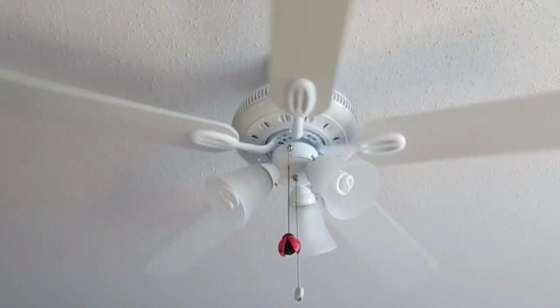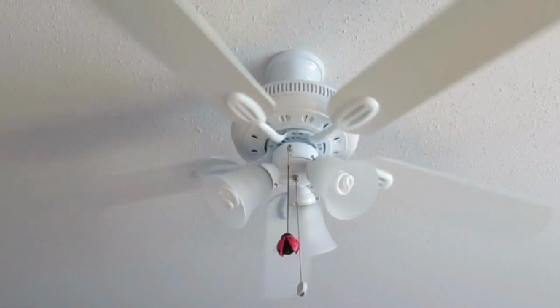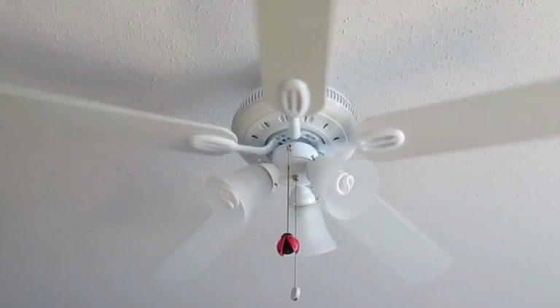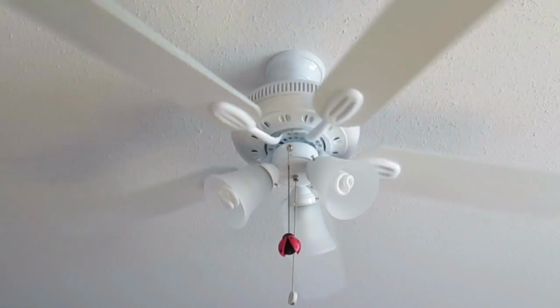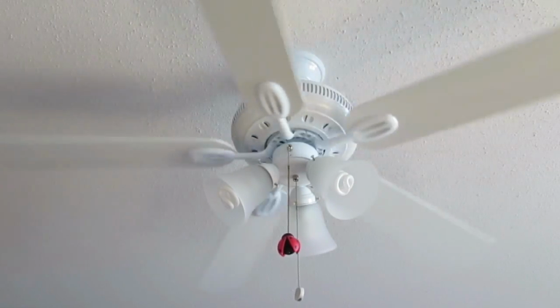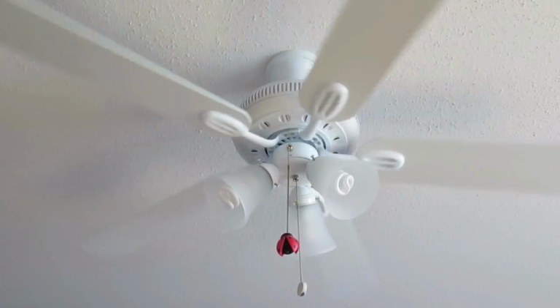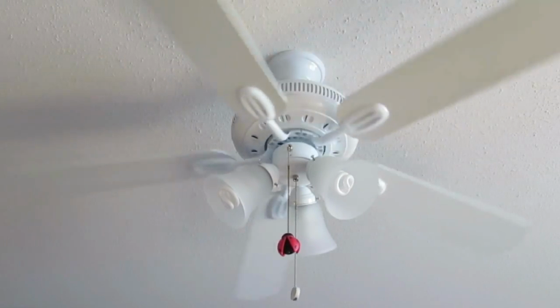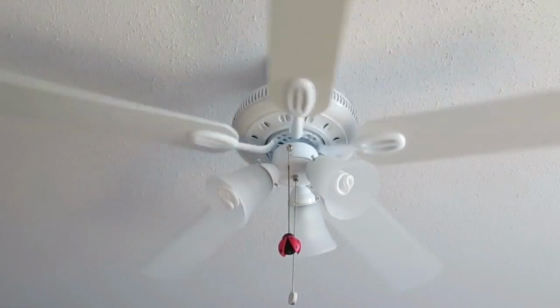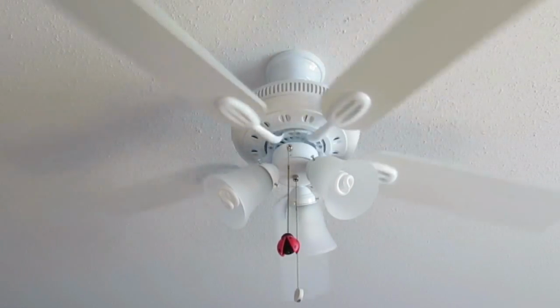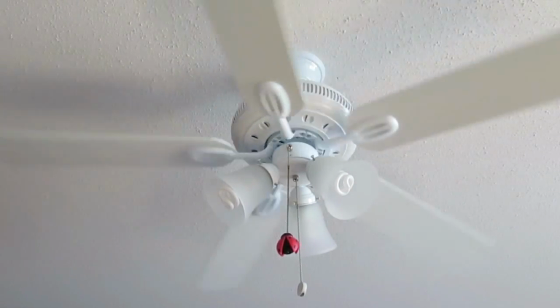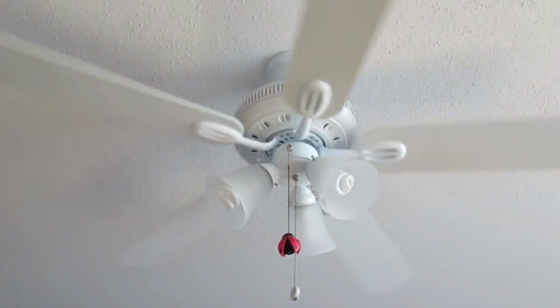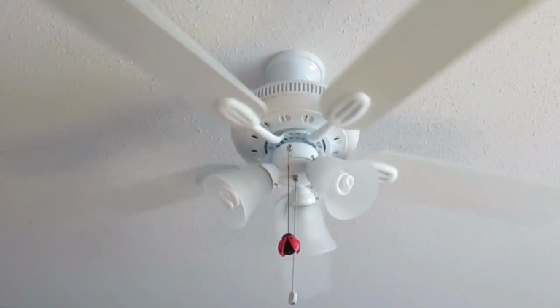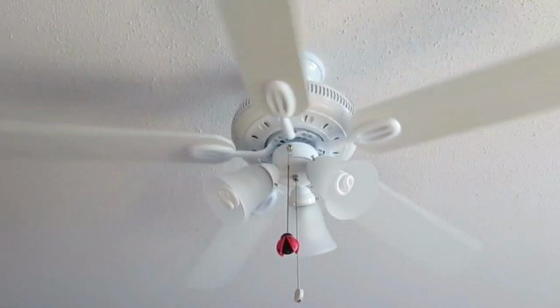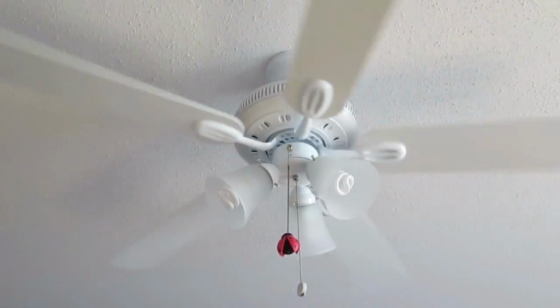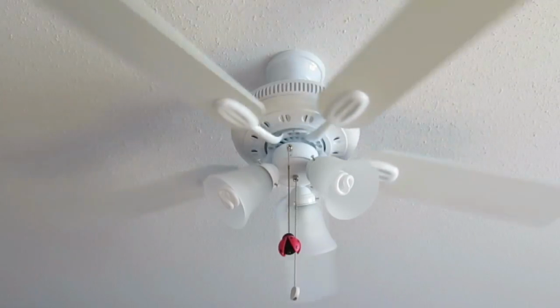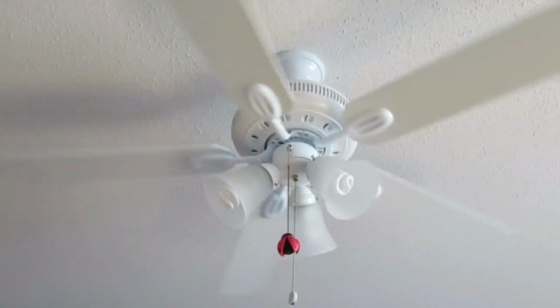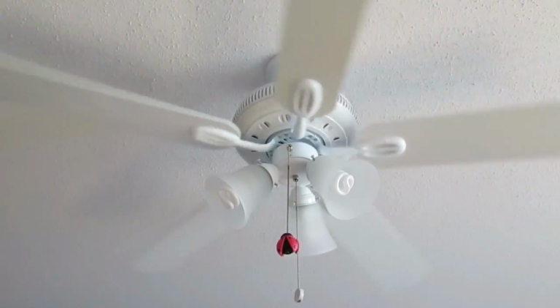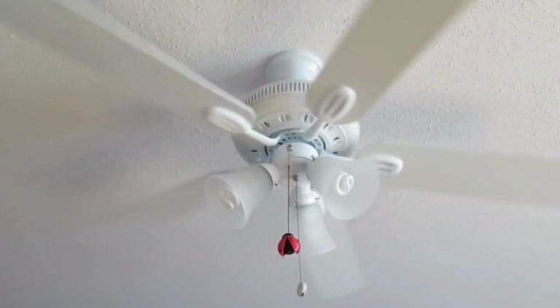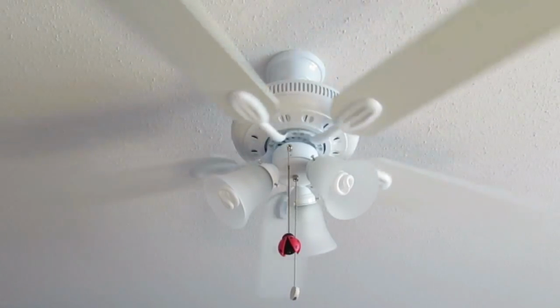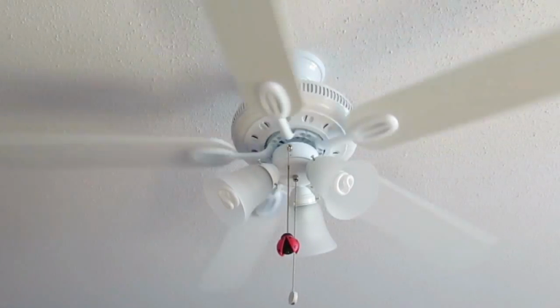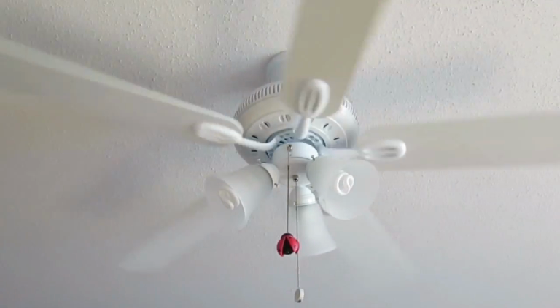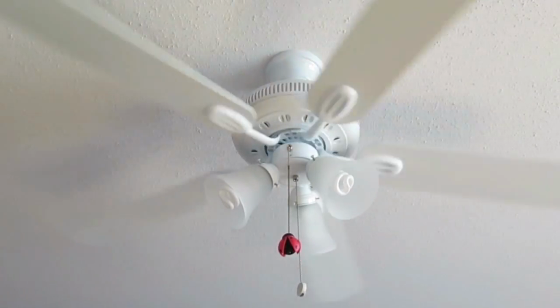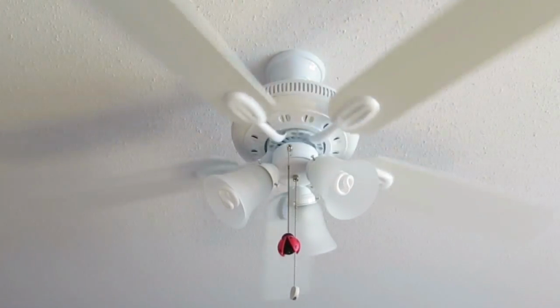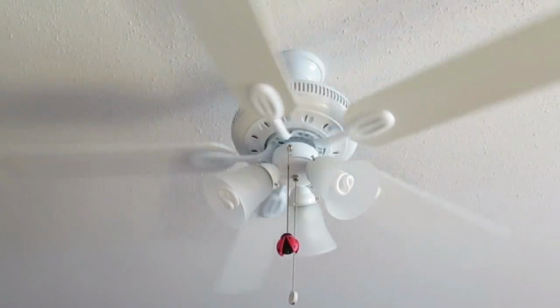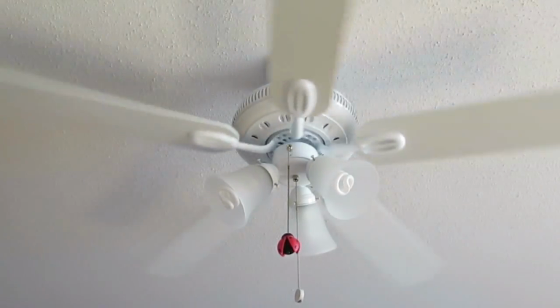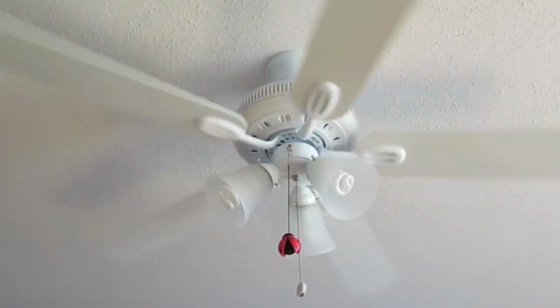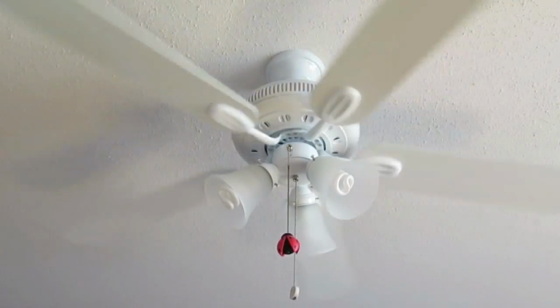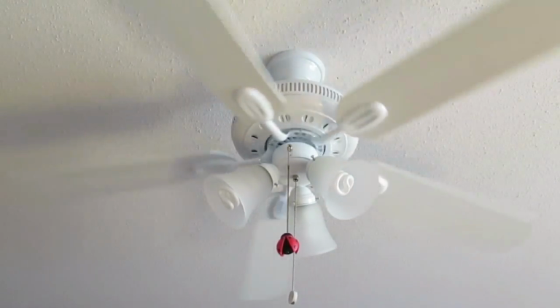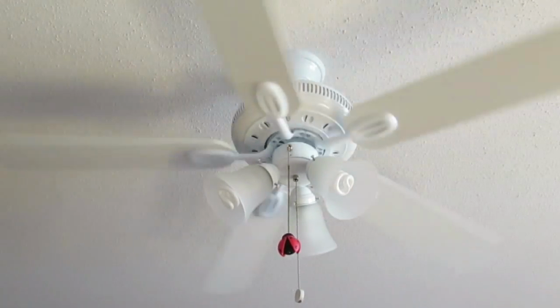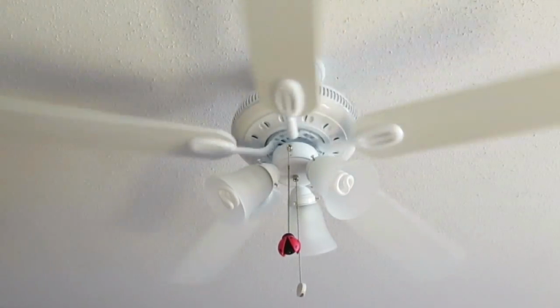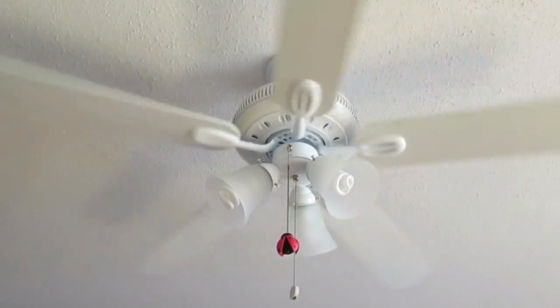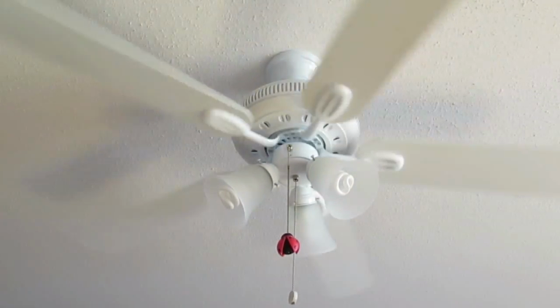This is the fan at low speed. As you can hear it is silent in operation. Air movement is adequate but not too high.